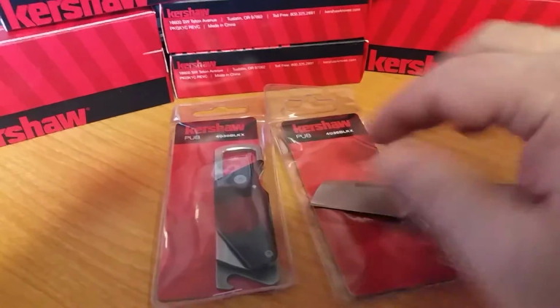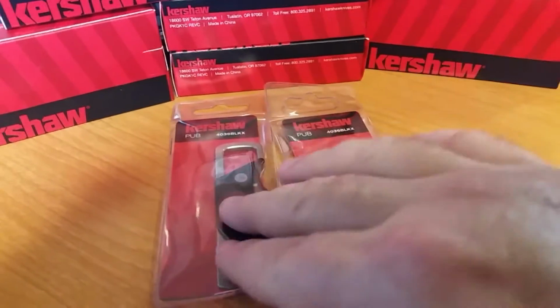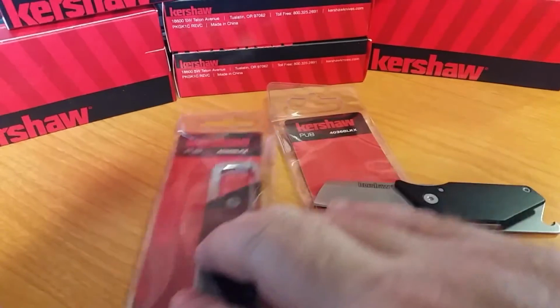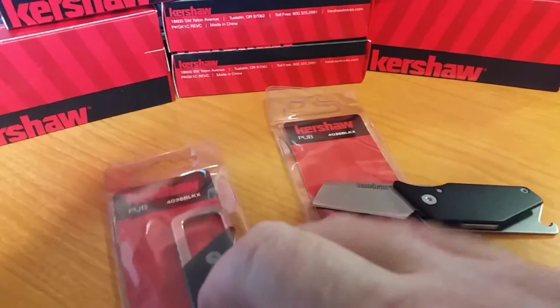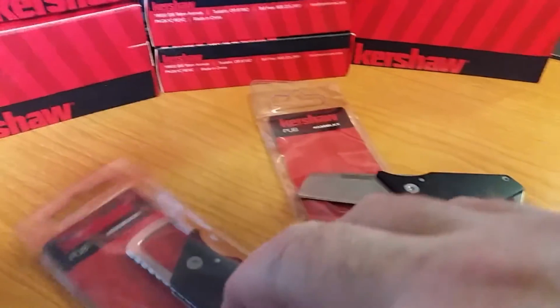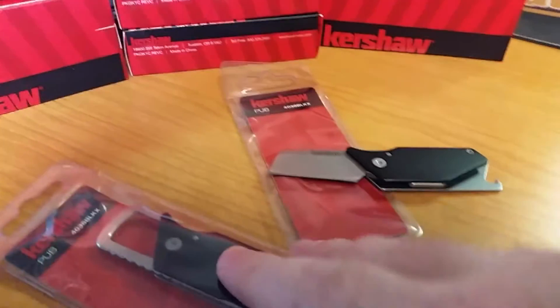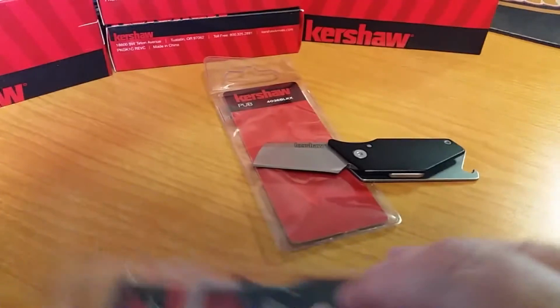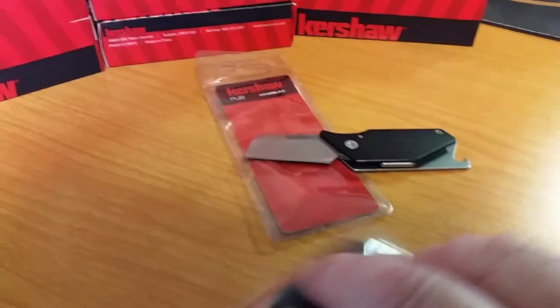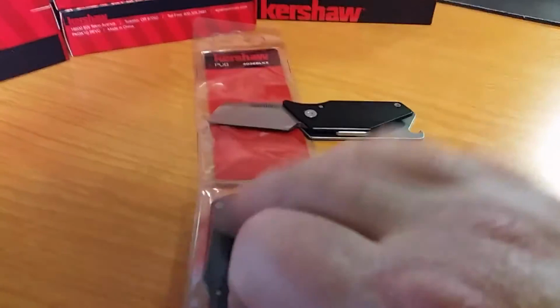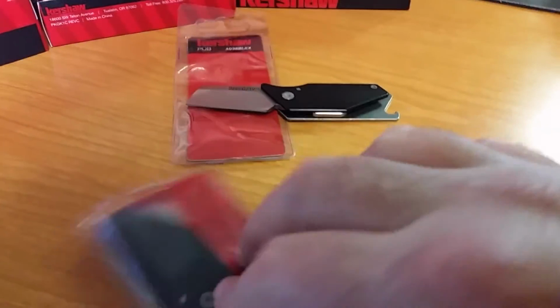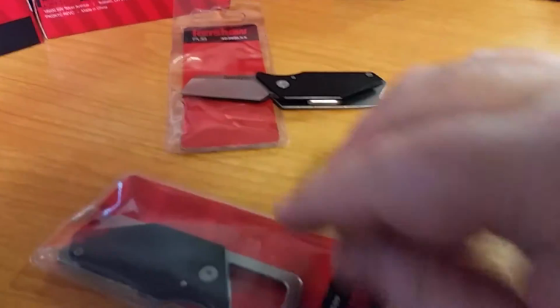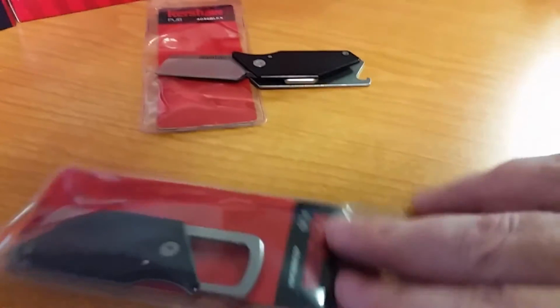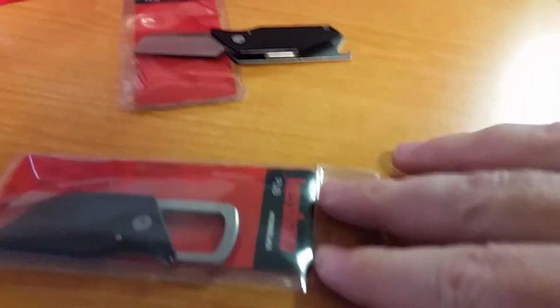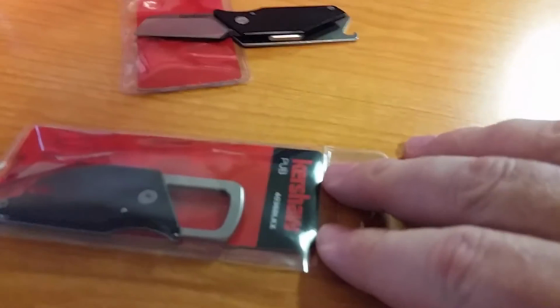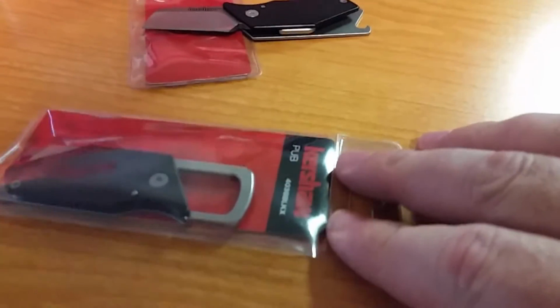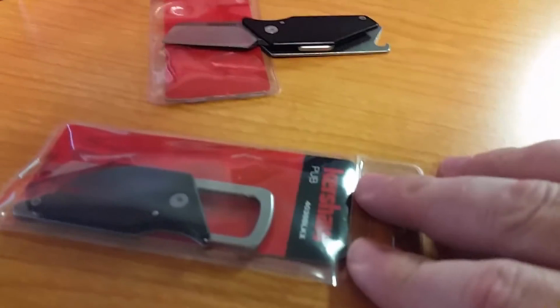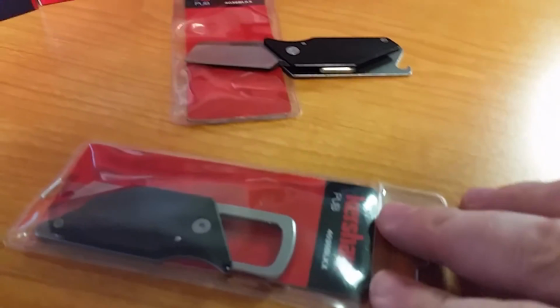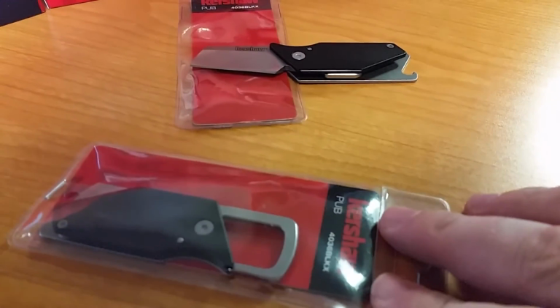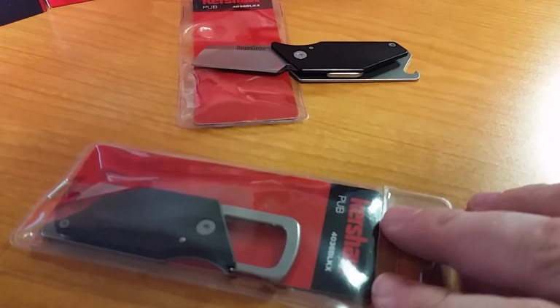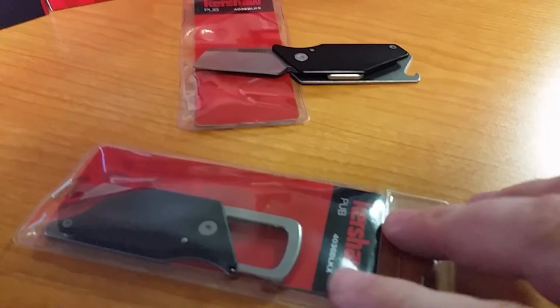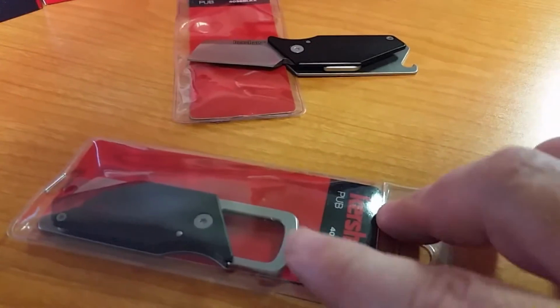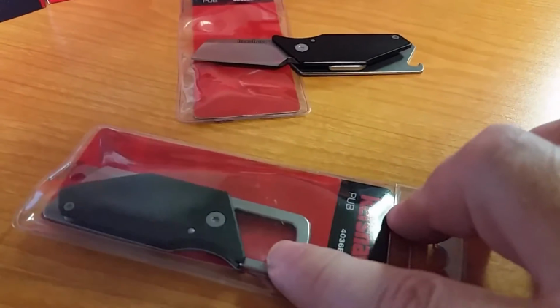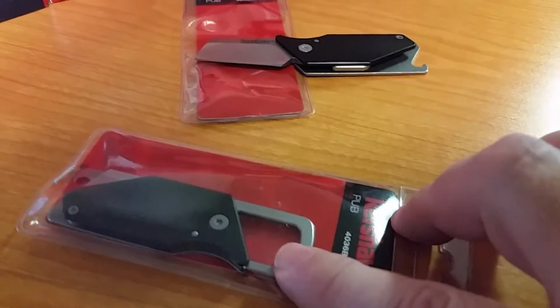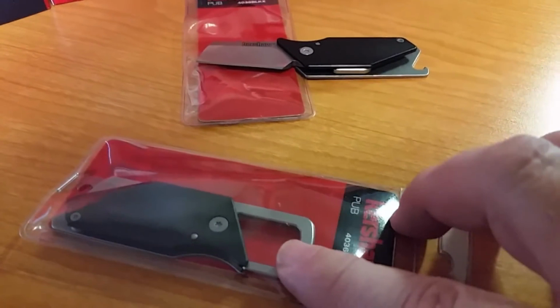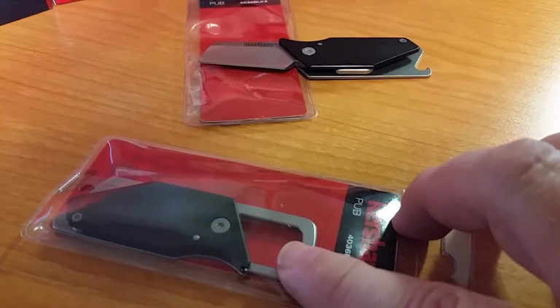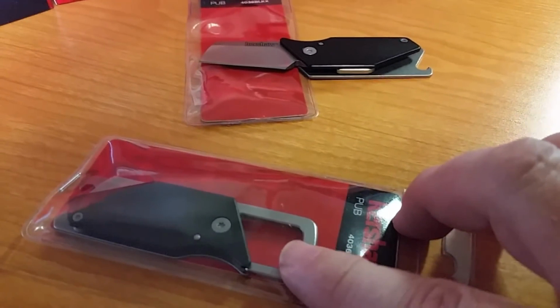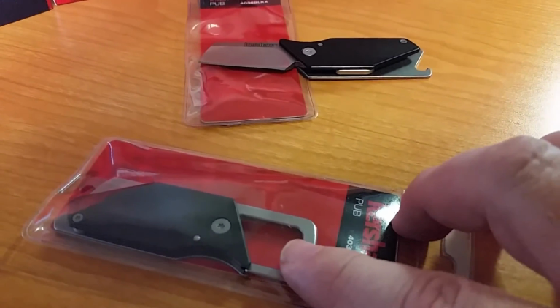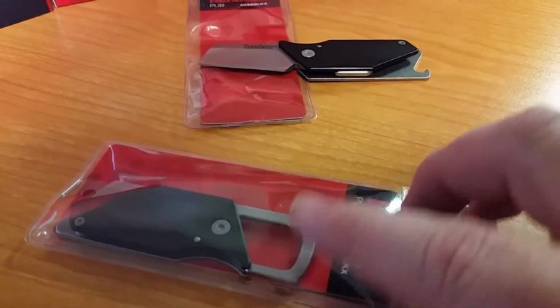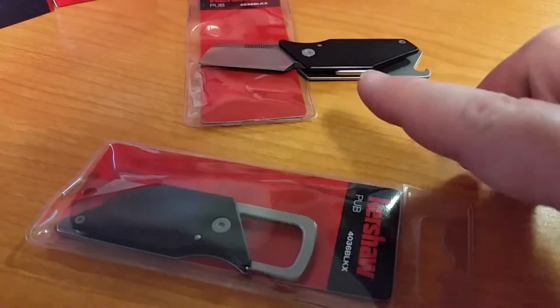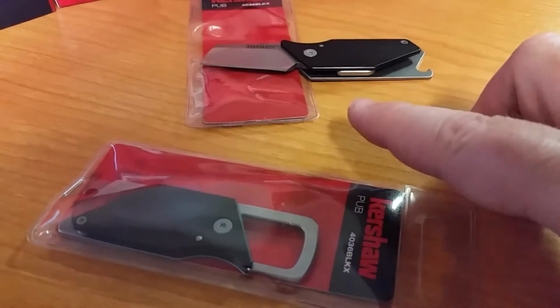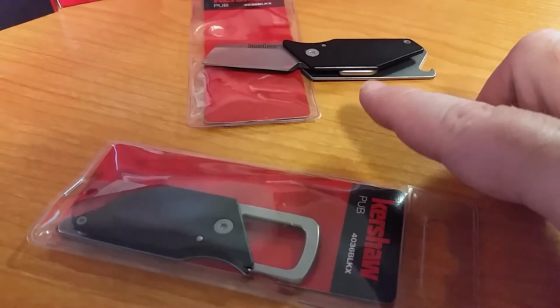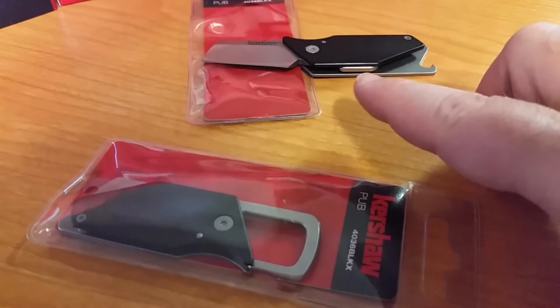It's got a little ring on there. Obviously you can't put anything on it because when you open it, that goes inside.